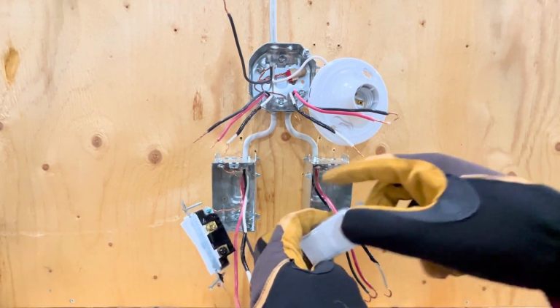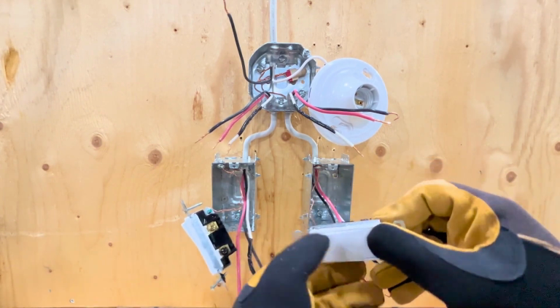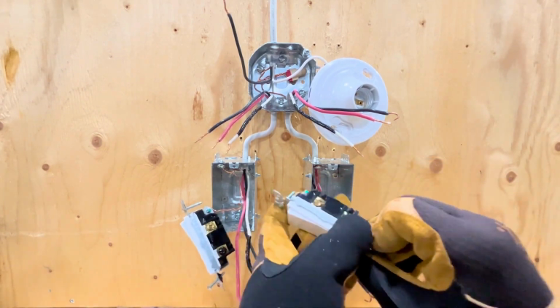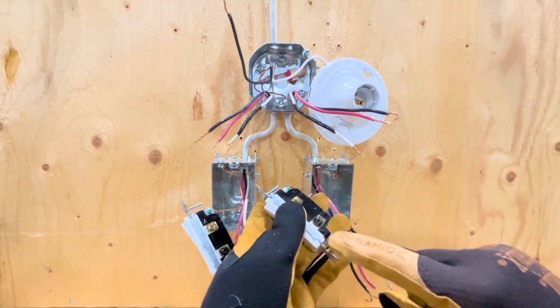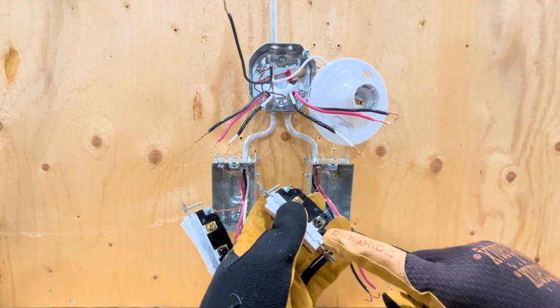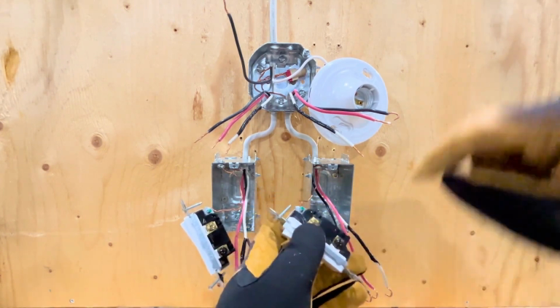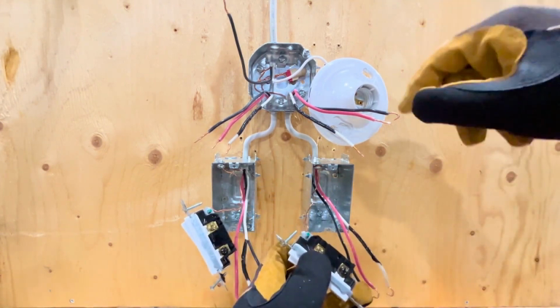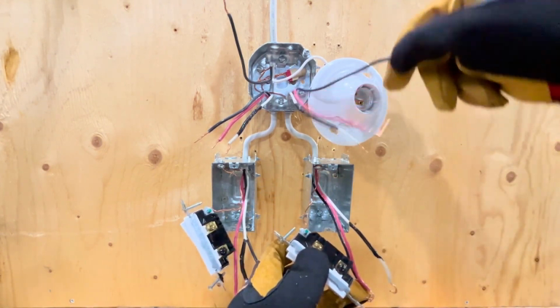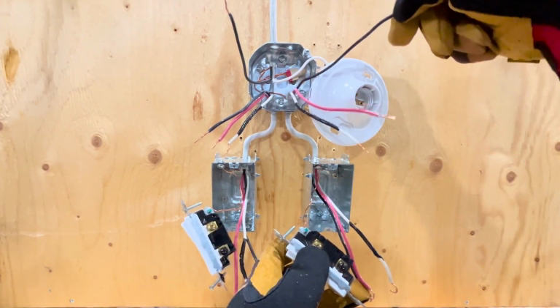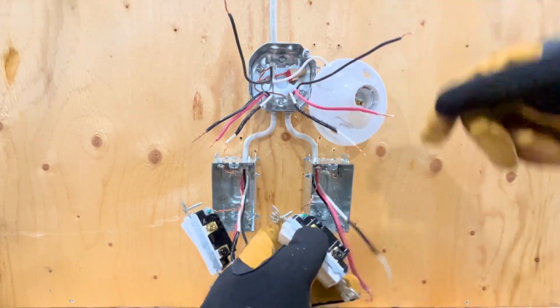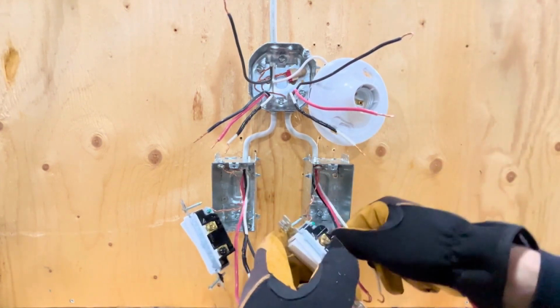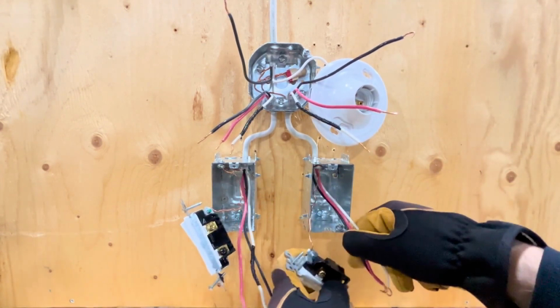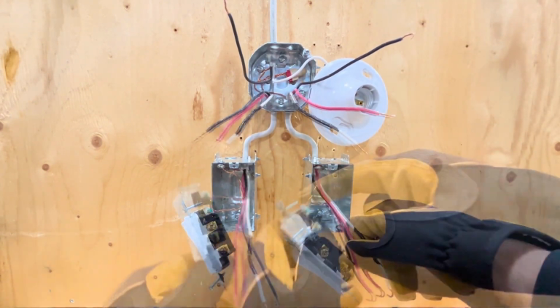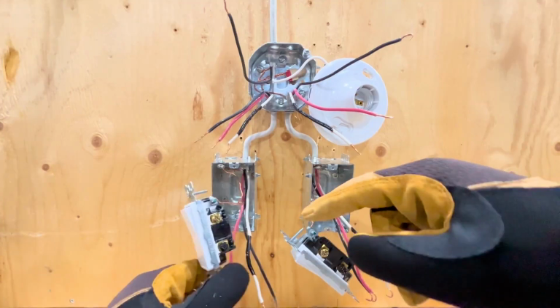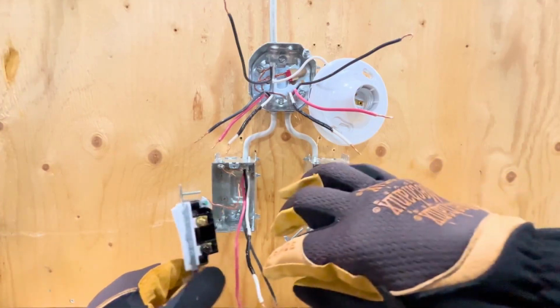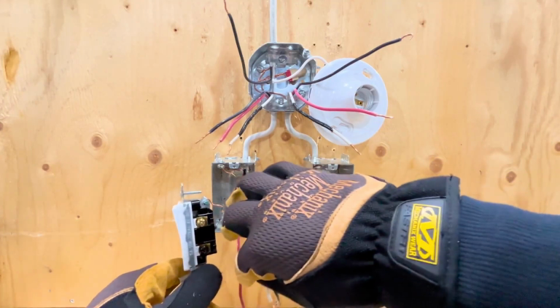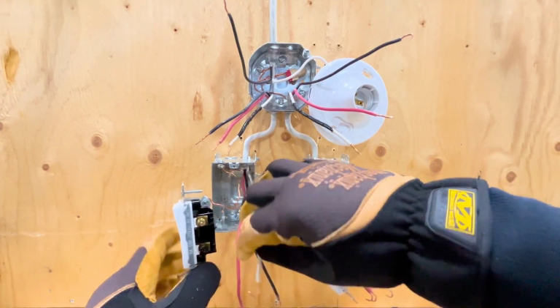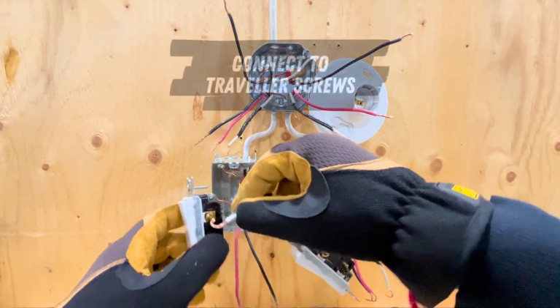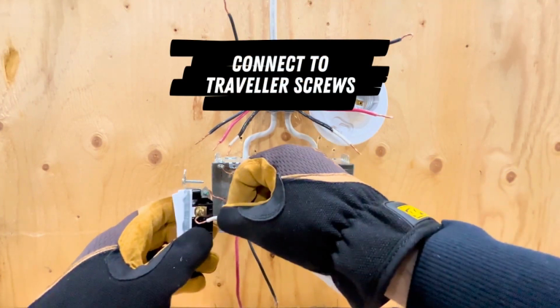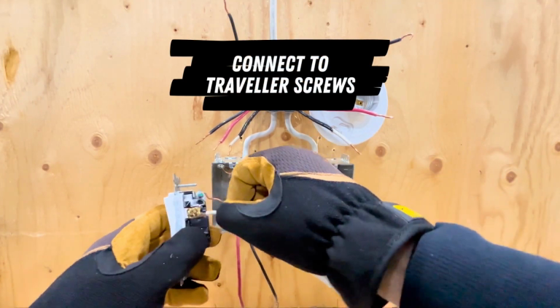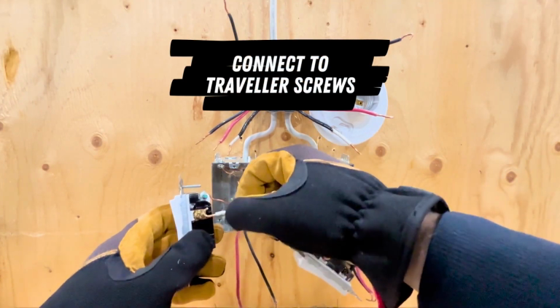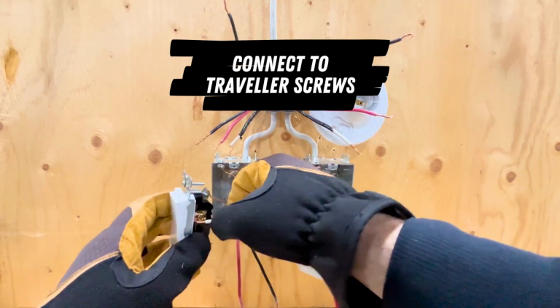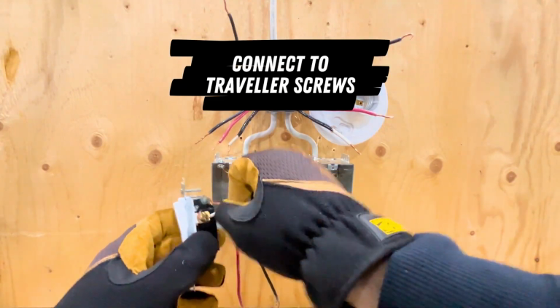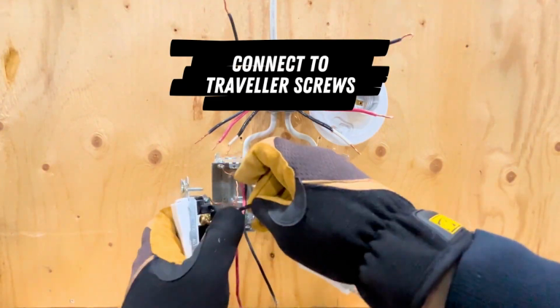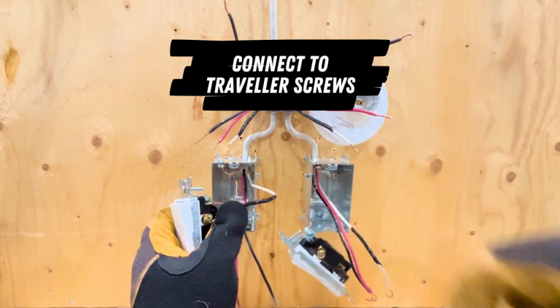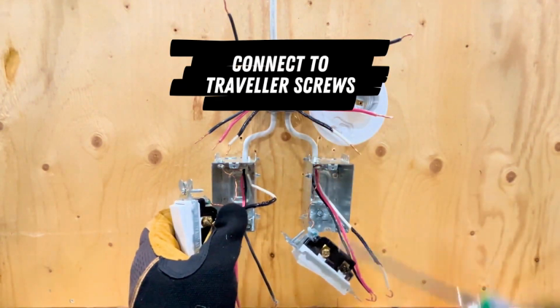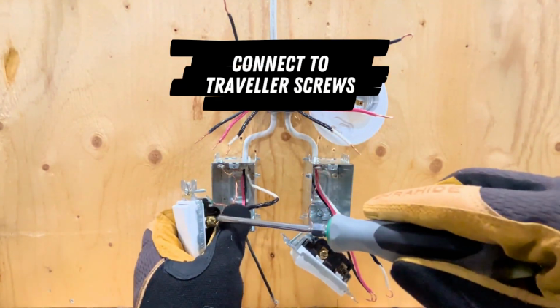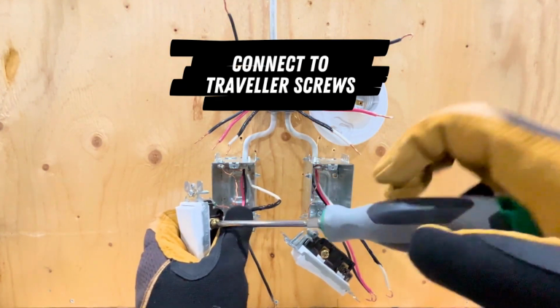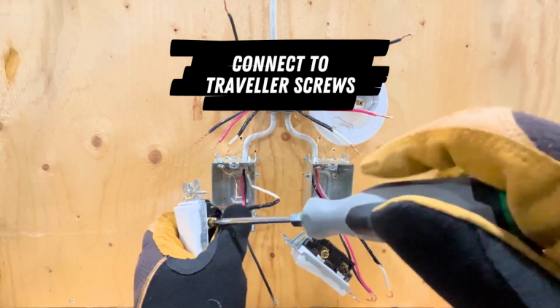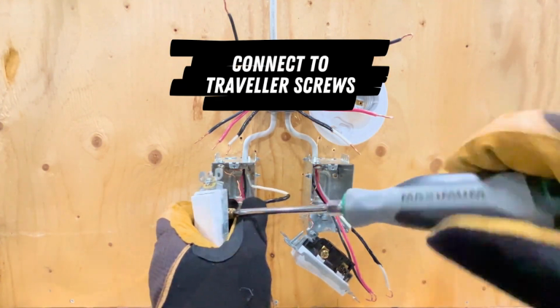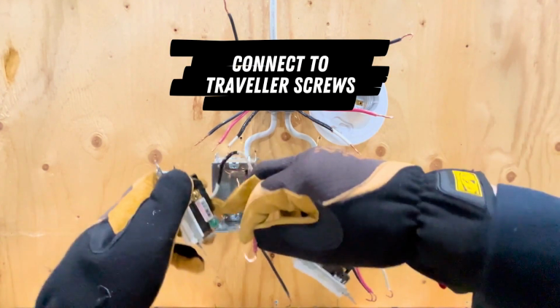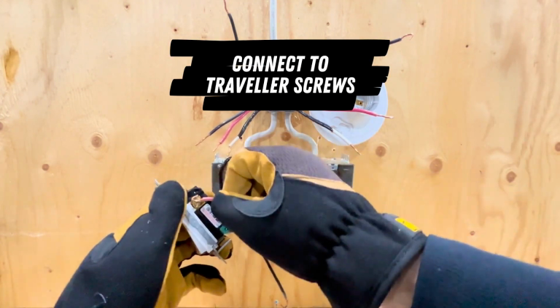In this case, I'm going to use the black wire for my common and the red and white wires as the travelers. It doesn't matter which traveler wire goes to which traveler screw, so I'm going to go ahead and connect the red and white wires from the three-wire cable at each switch location to the traveler screws.